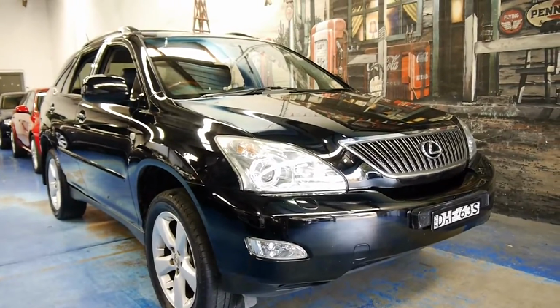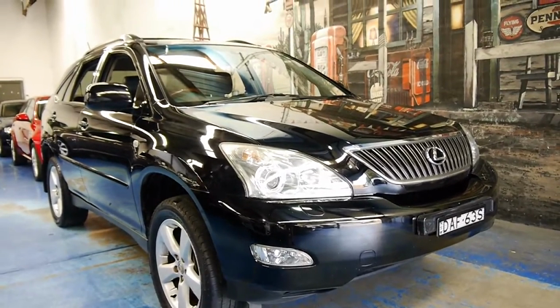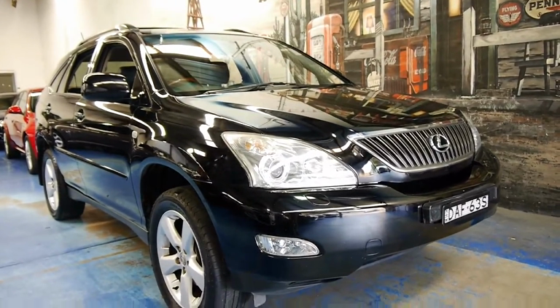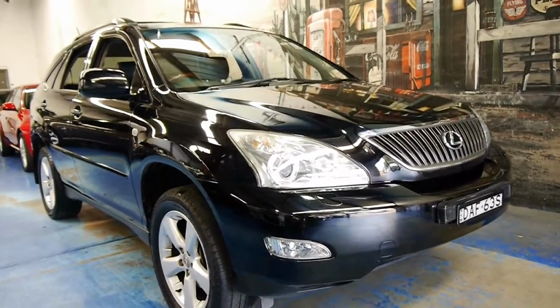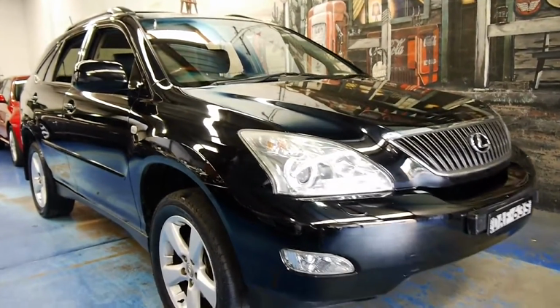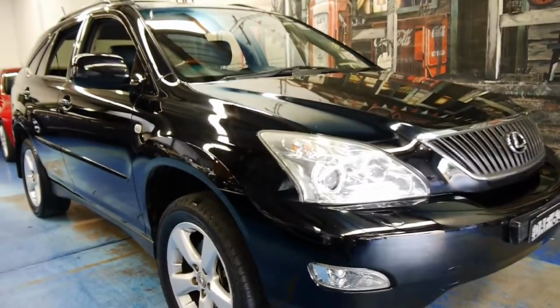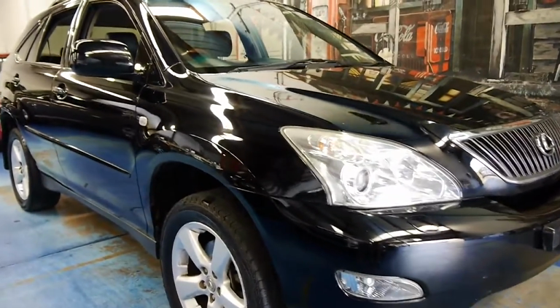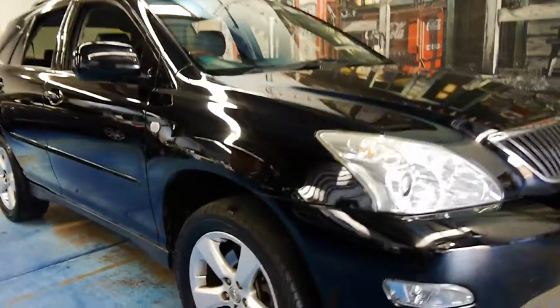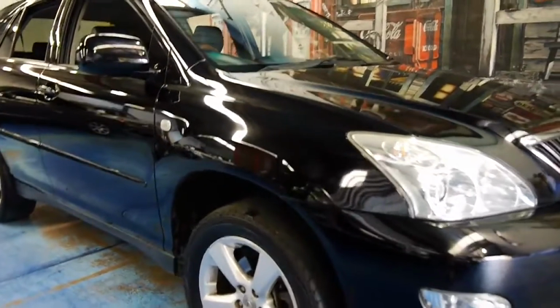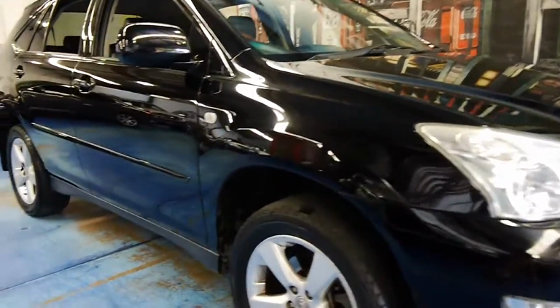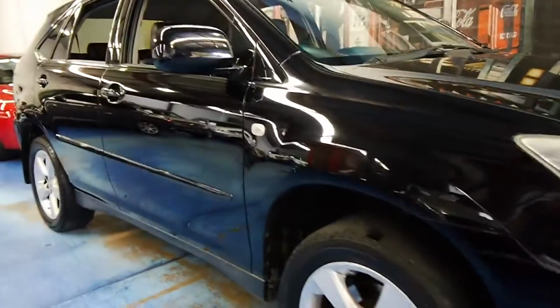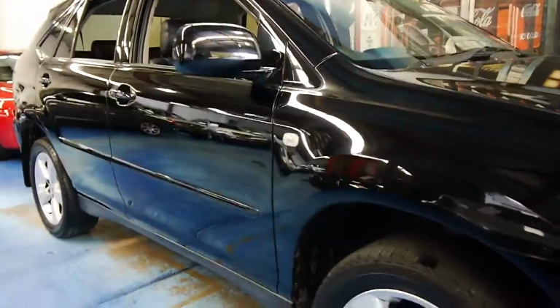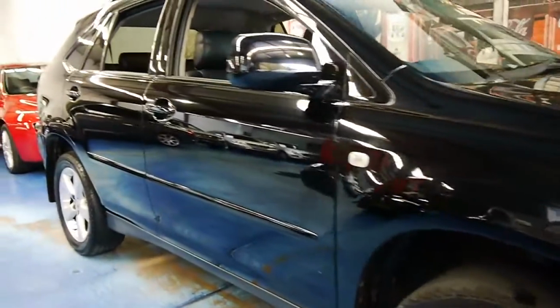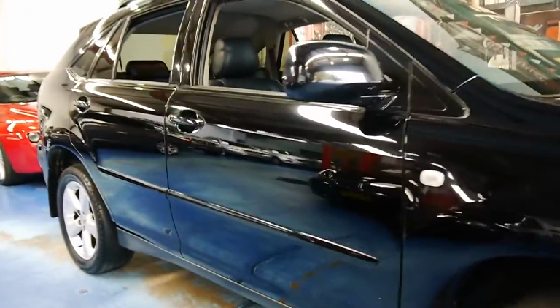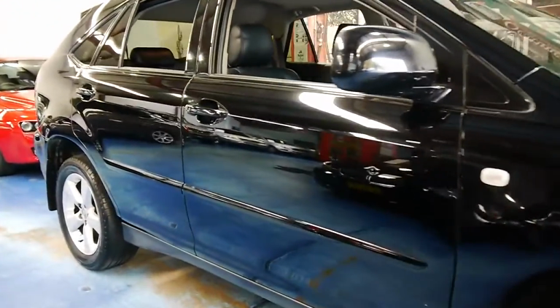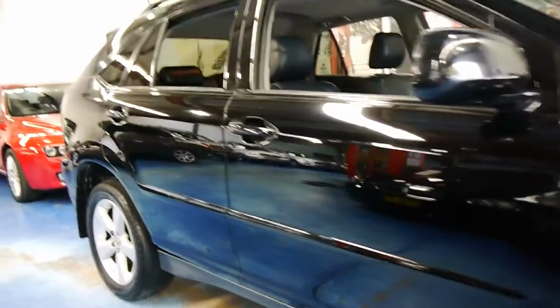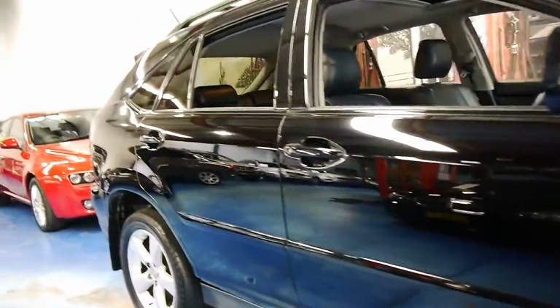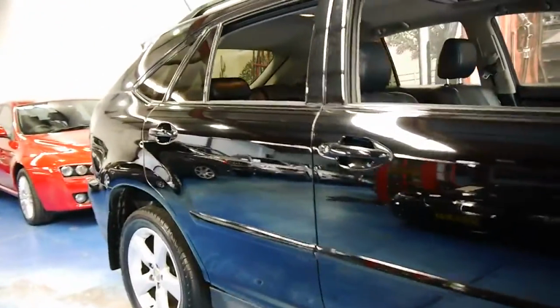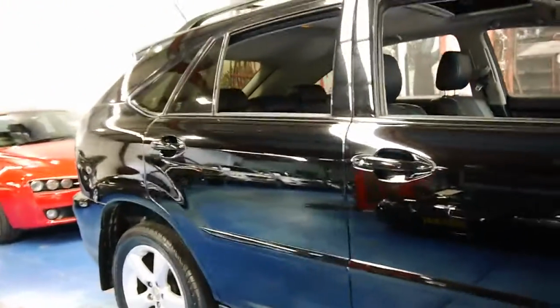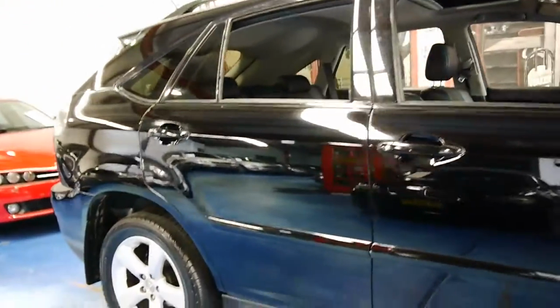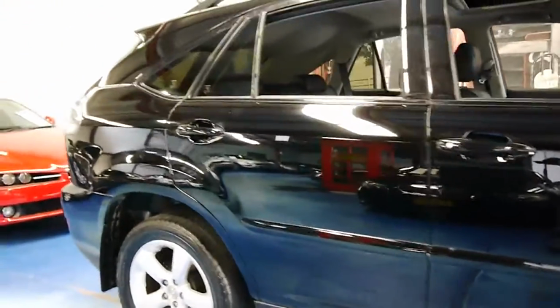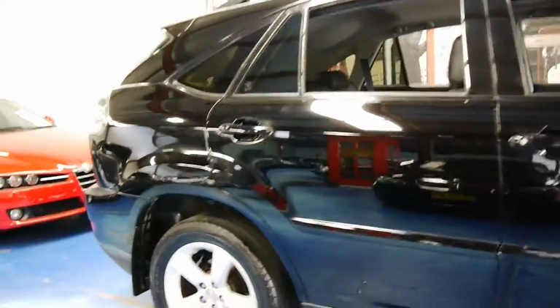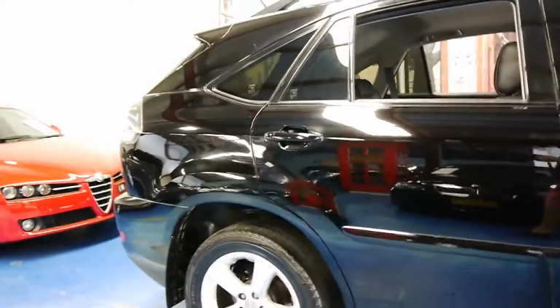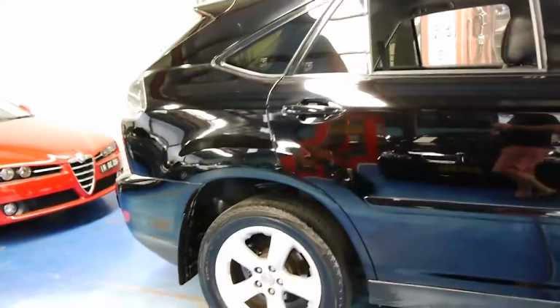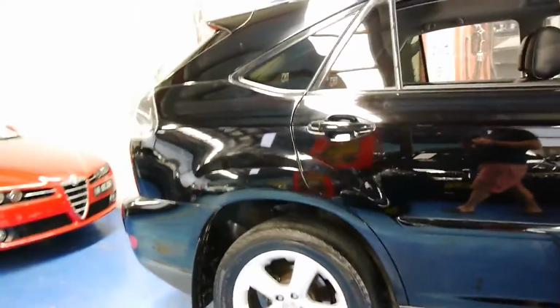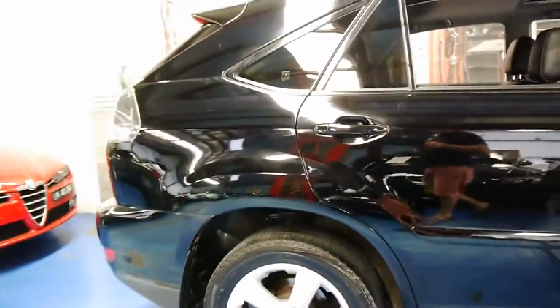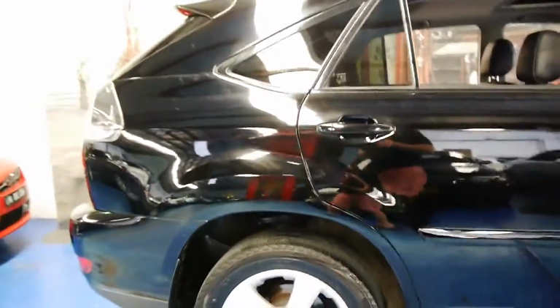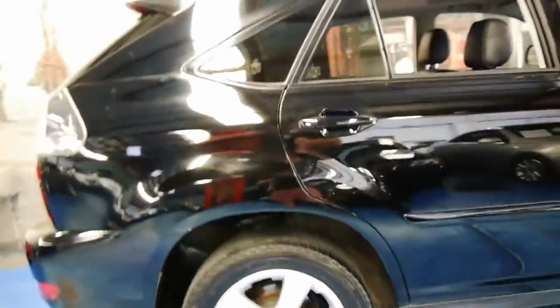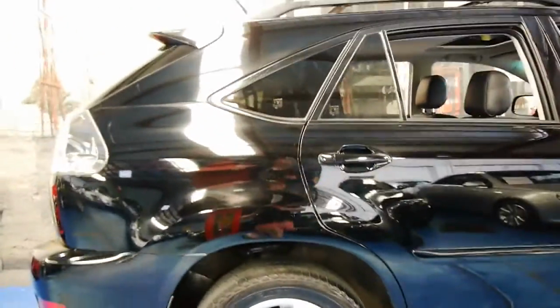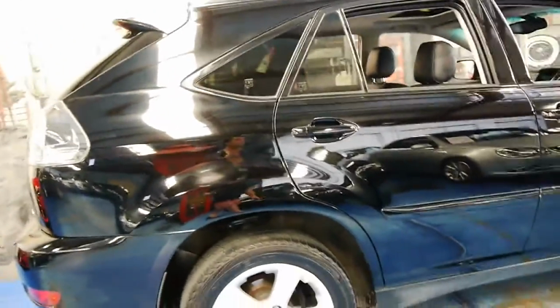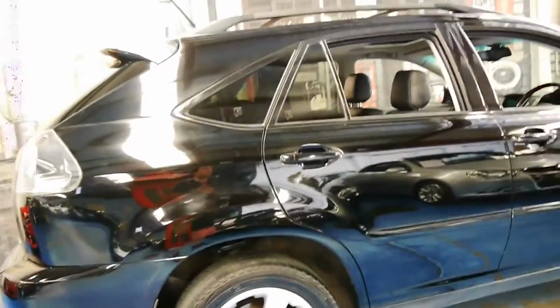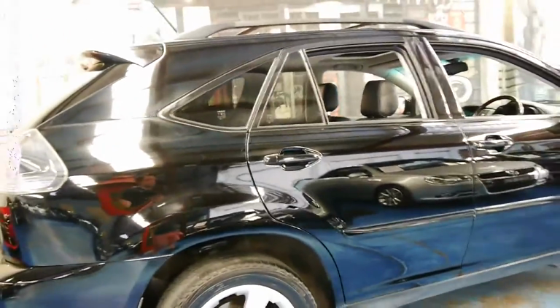Welcome to the Old Timer Centre. Today we have for you a 2006 Lexus RX 350 — the first of the 350 series — finished in black with black leather interior.